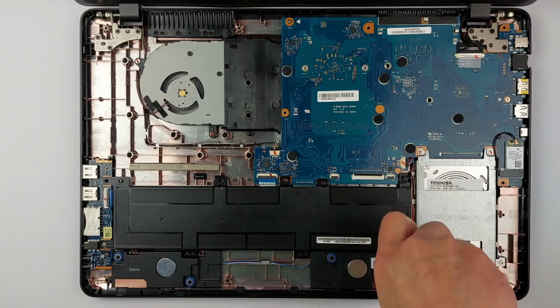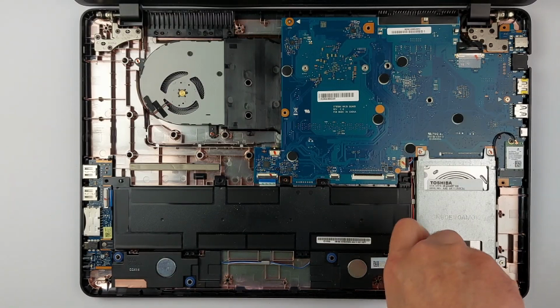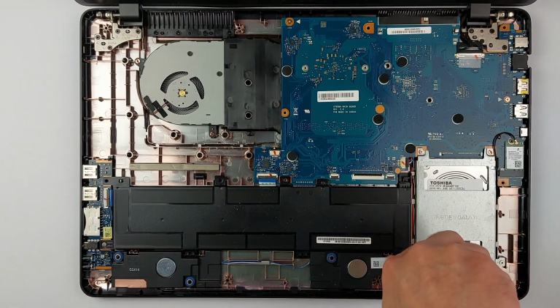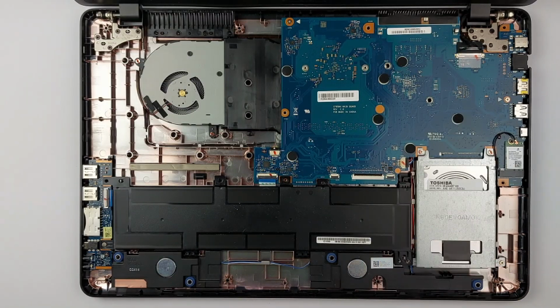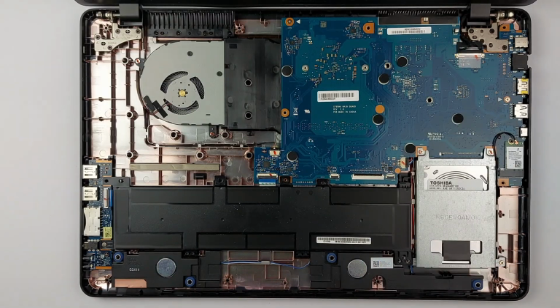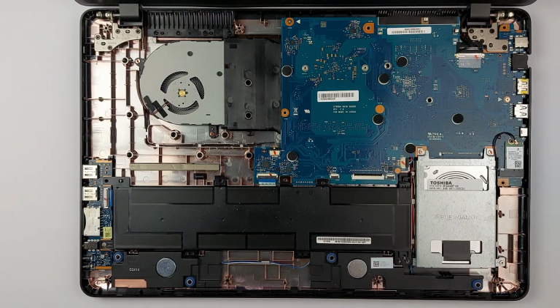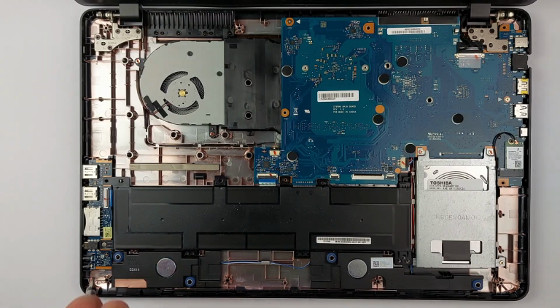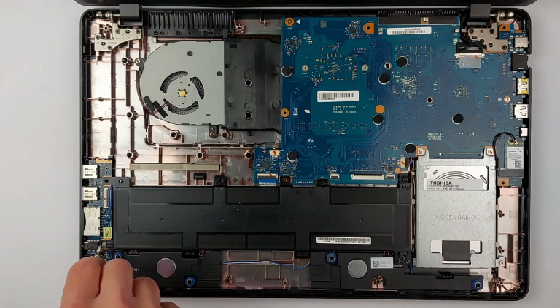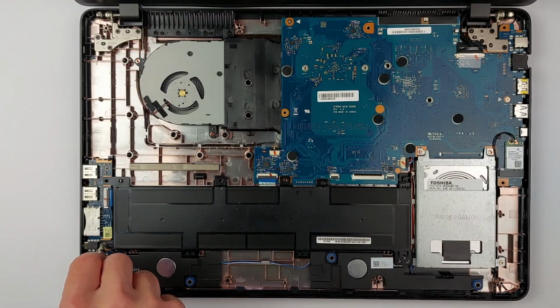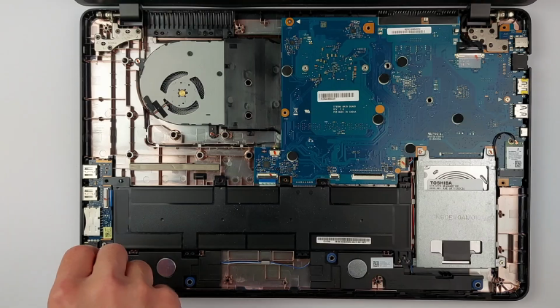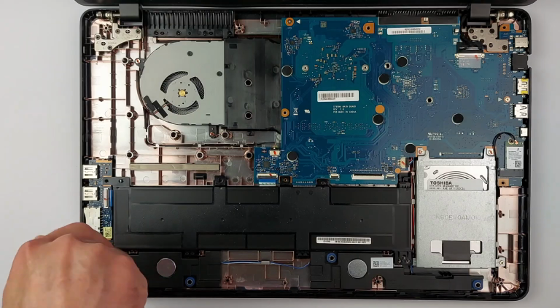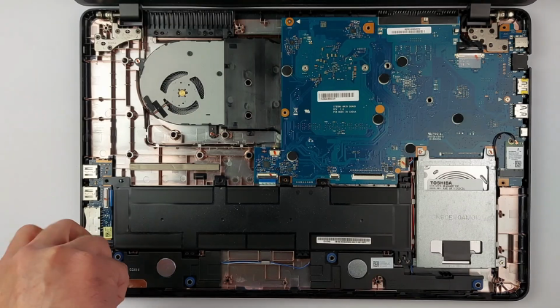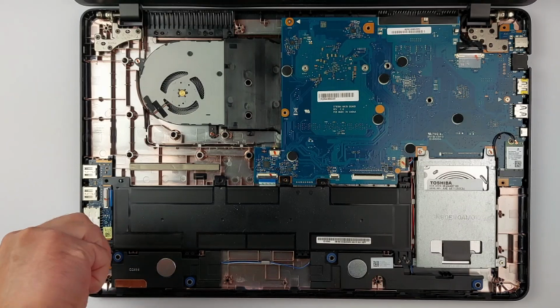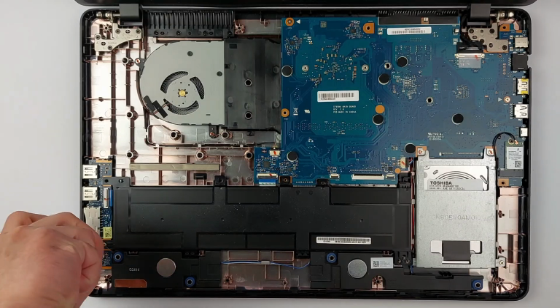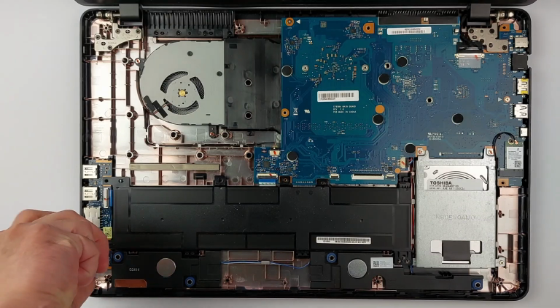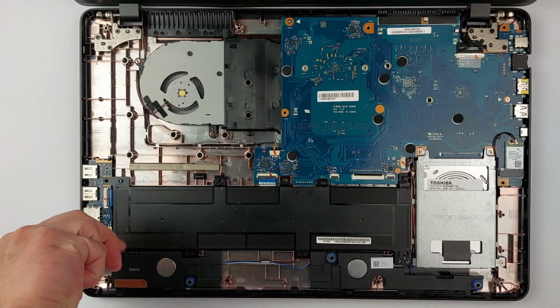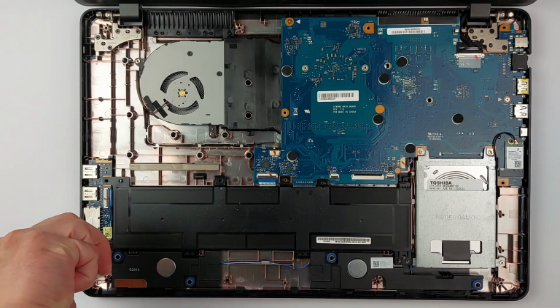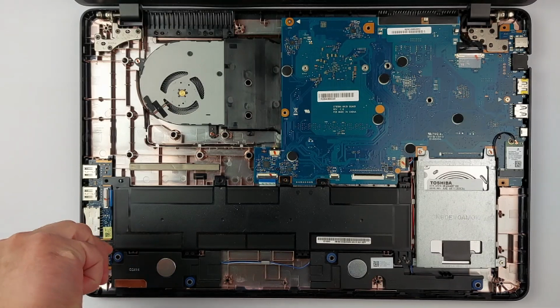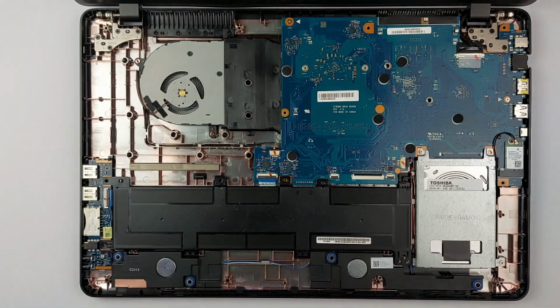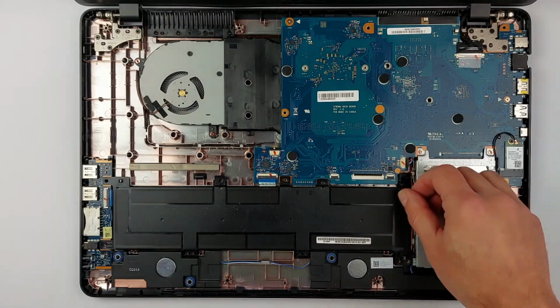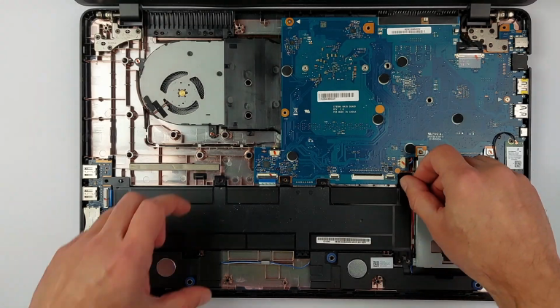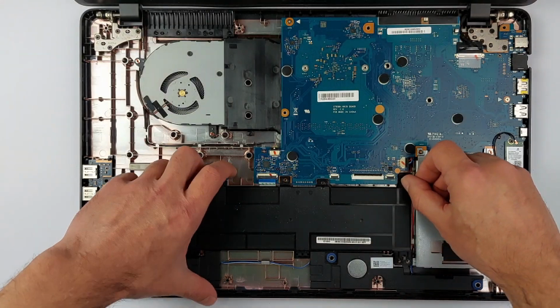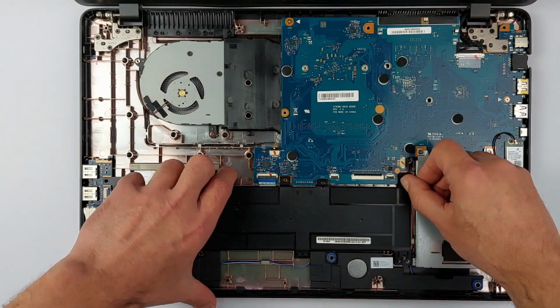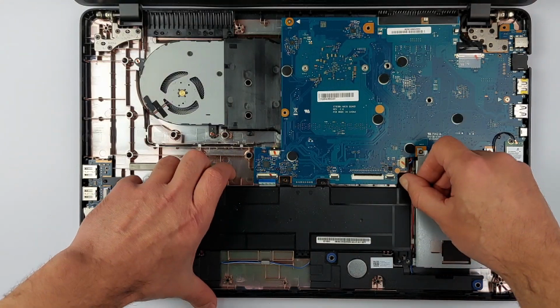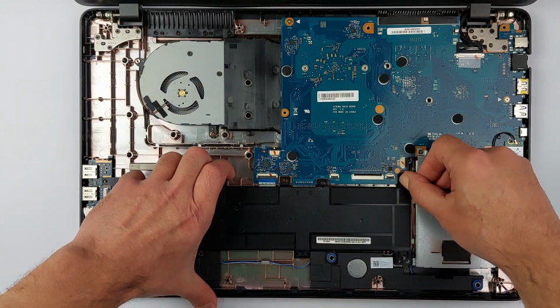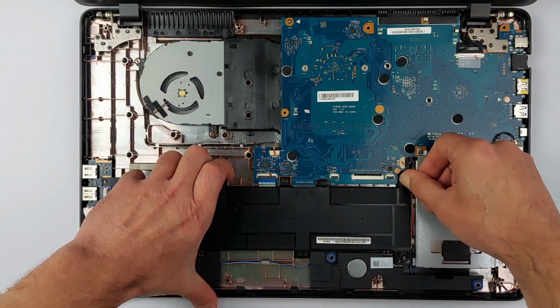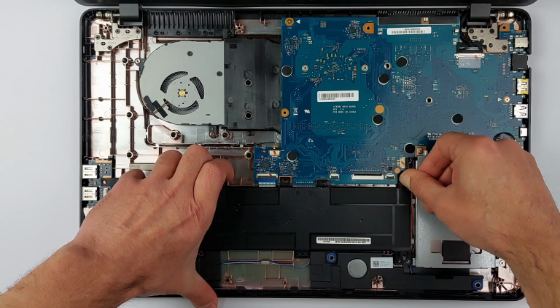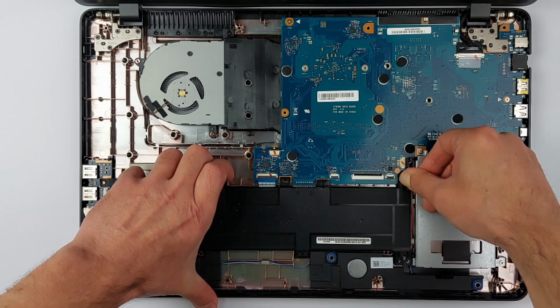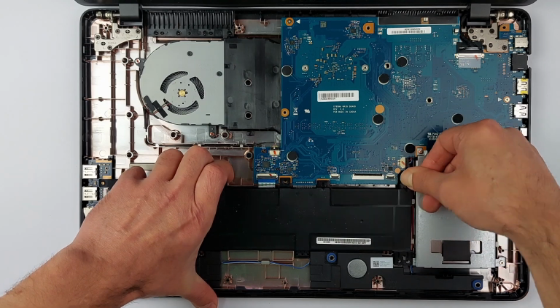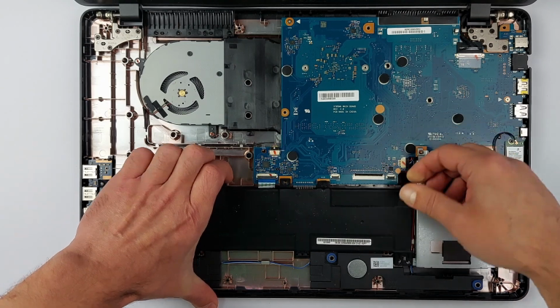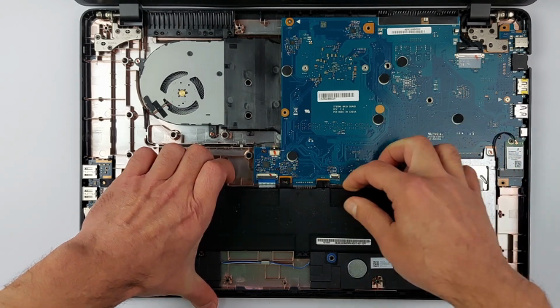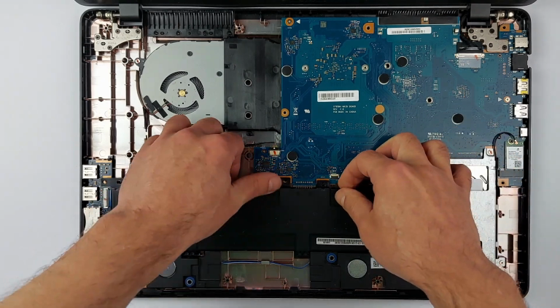With no current flowing, there's no risk of frying components. If you need a replacement USB port or the exact tools I use, check the links in the description.